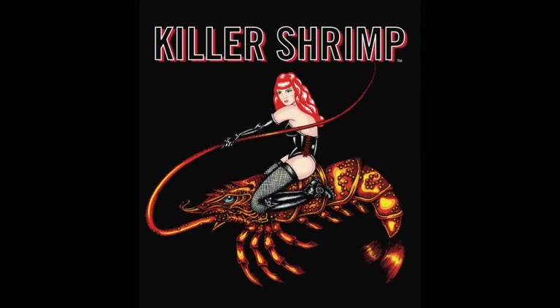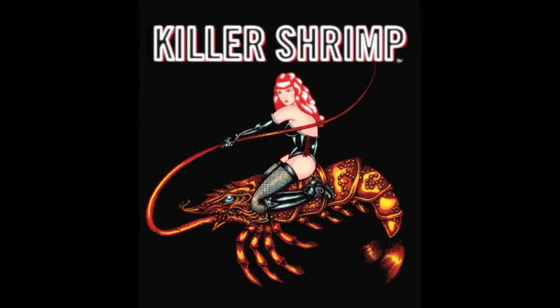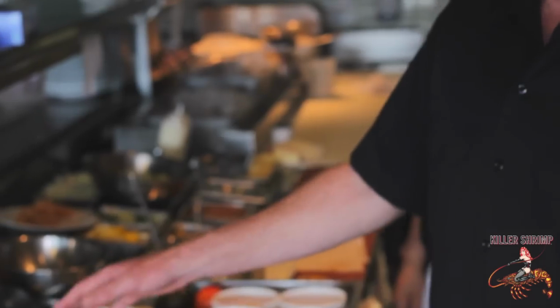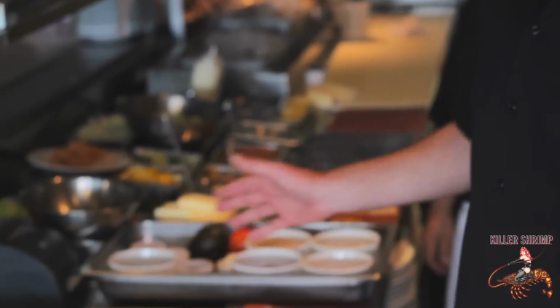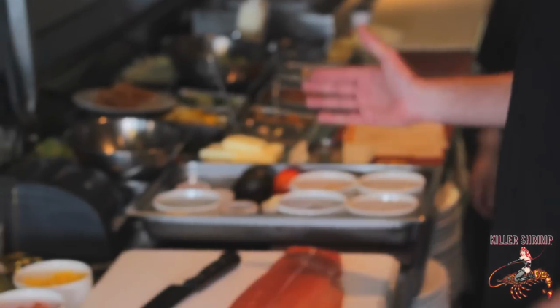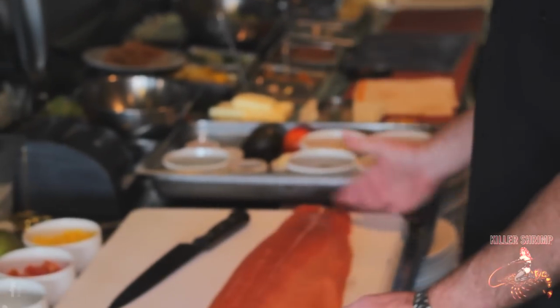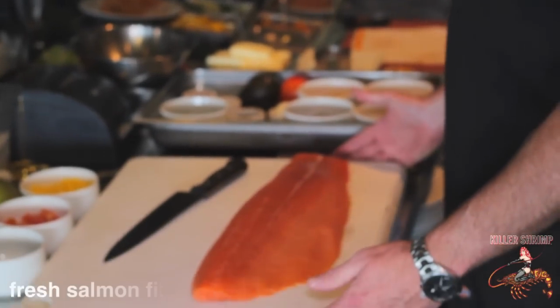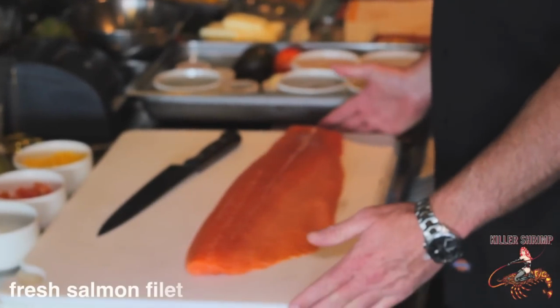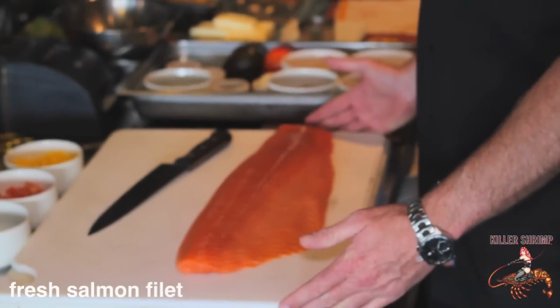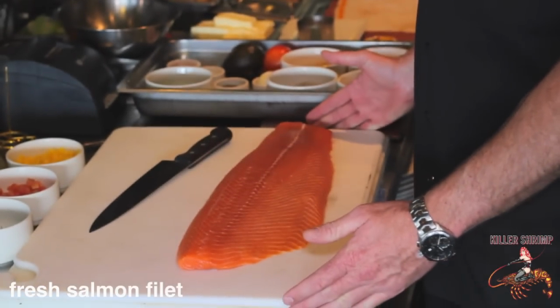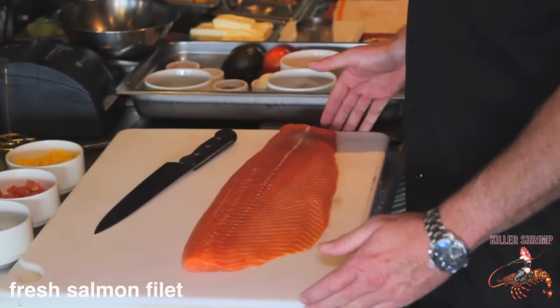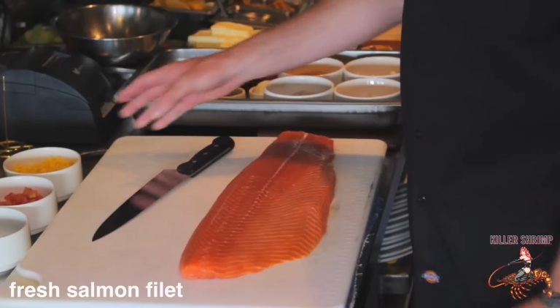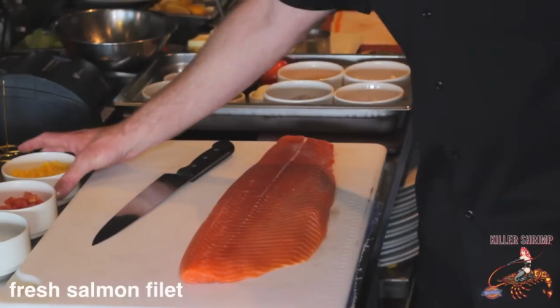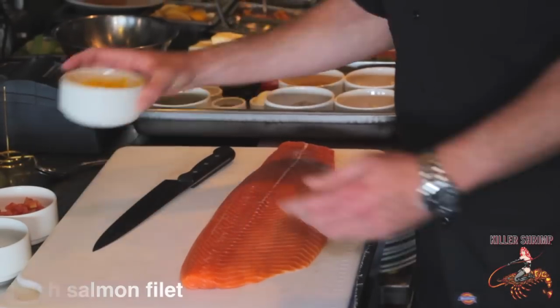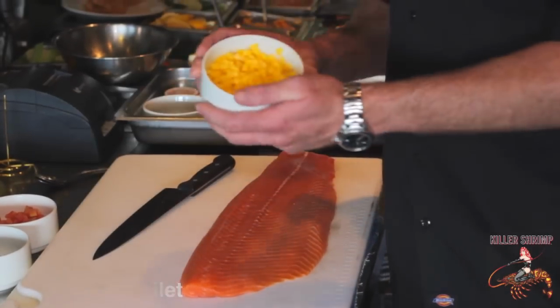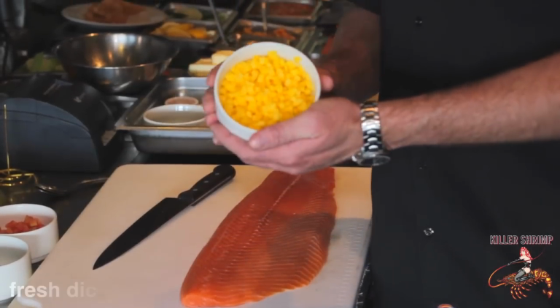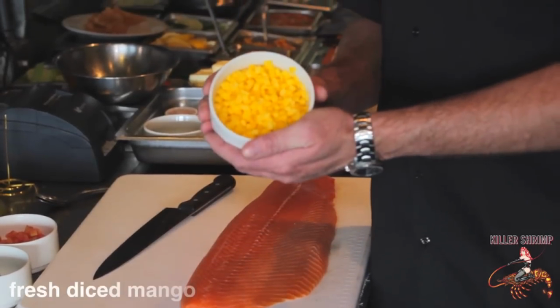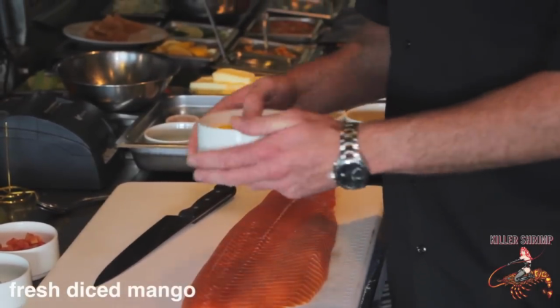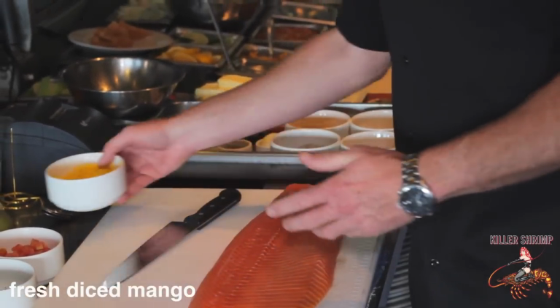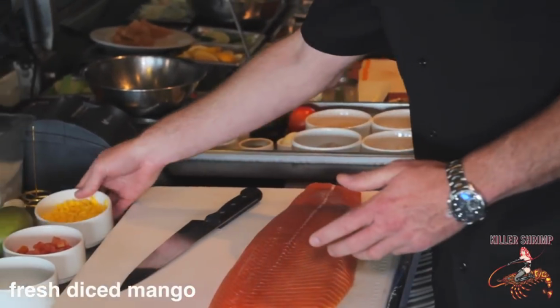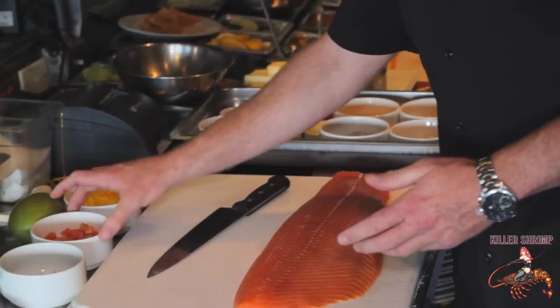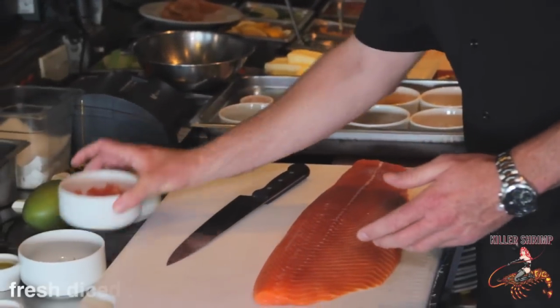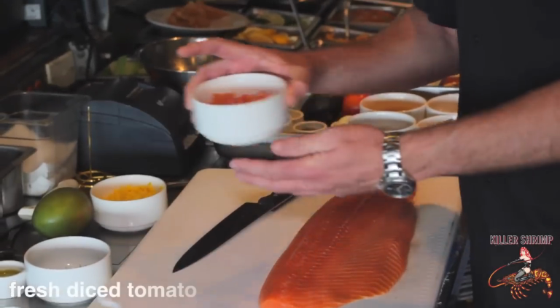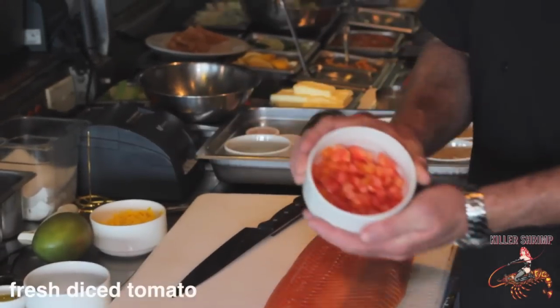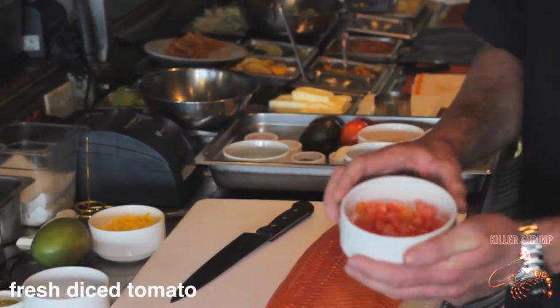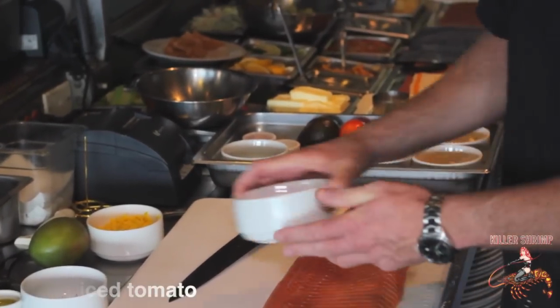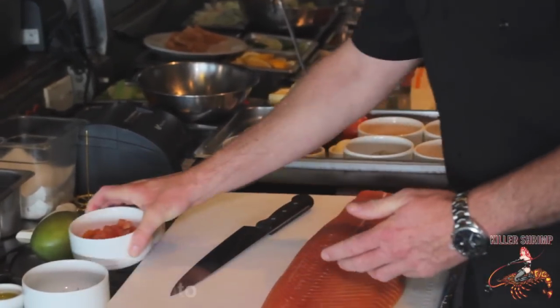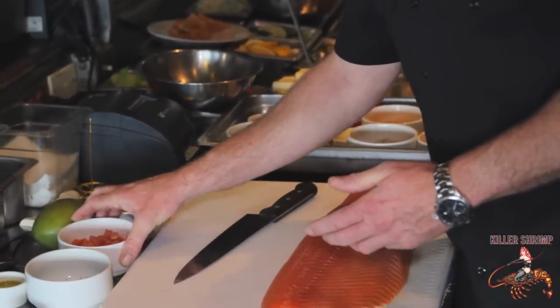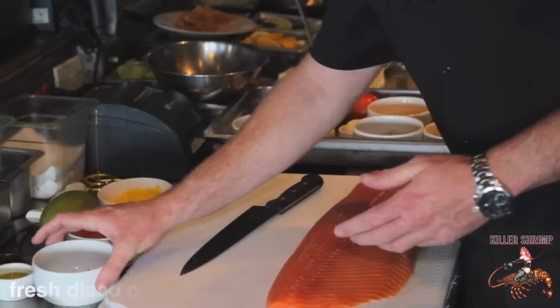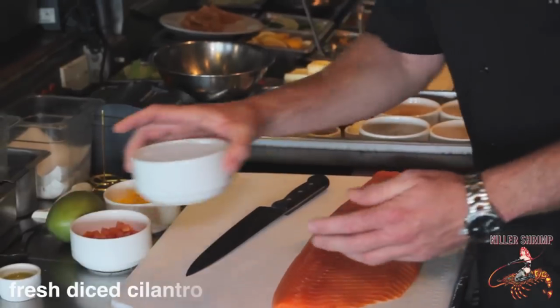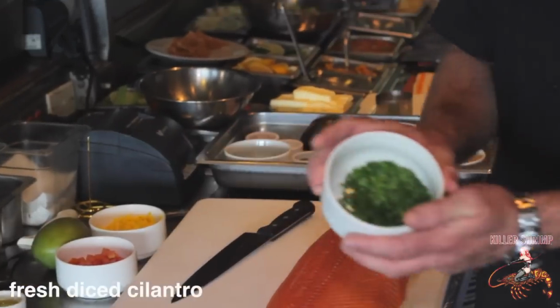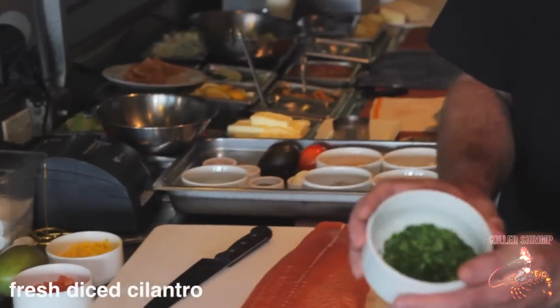First, we start with a beautiful piece of fresh salmon filet. We've got some diced mango, some beautiful diced tomato, and some diced cilantro.